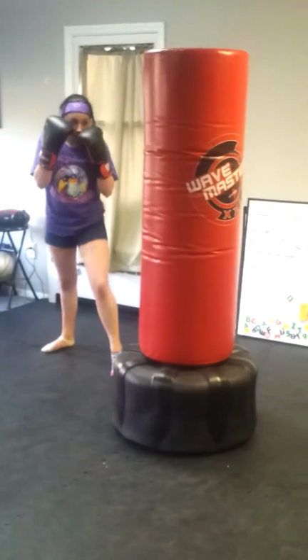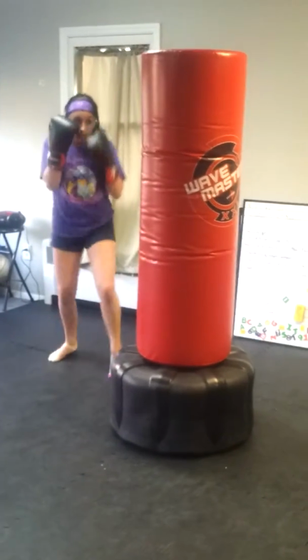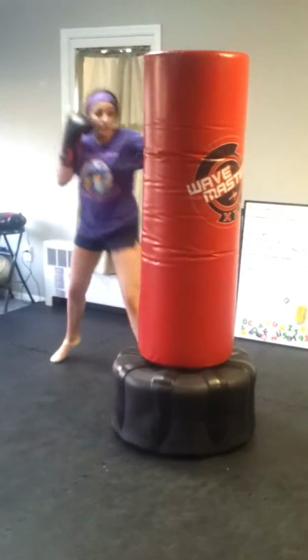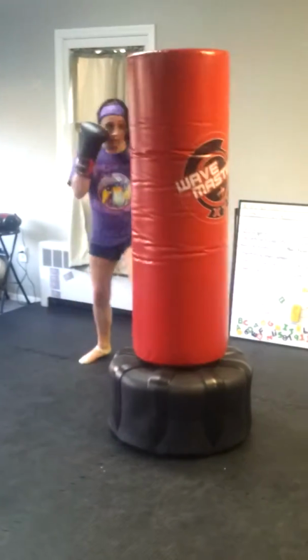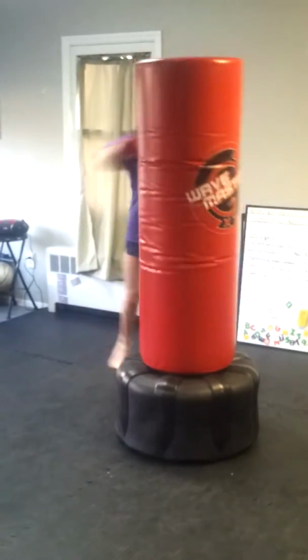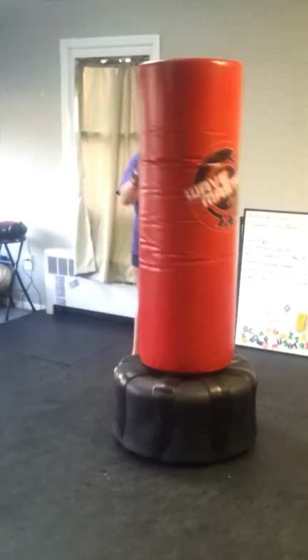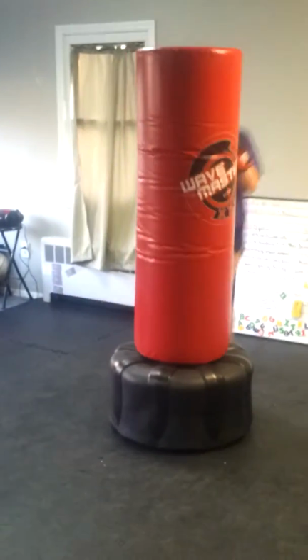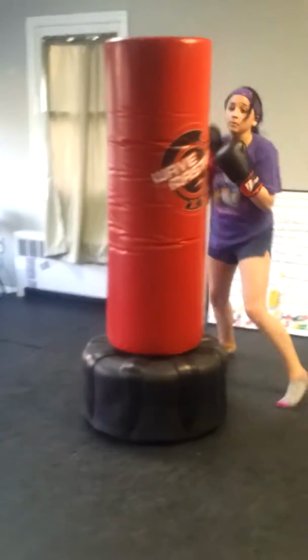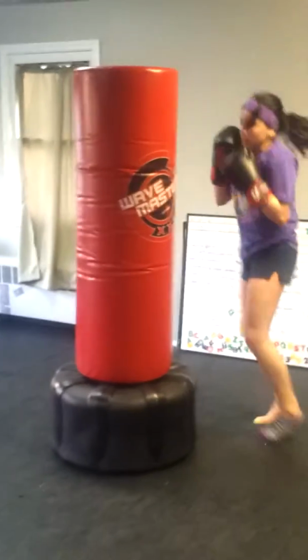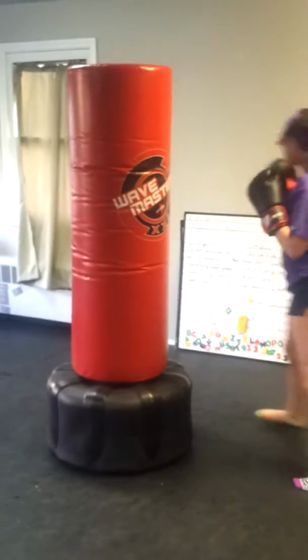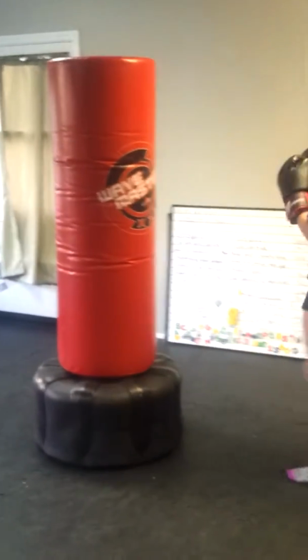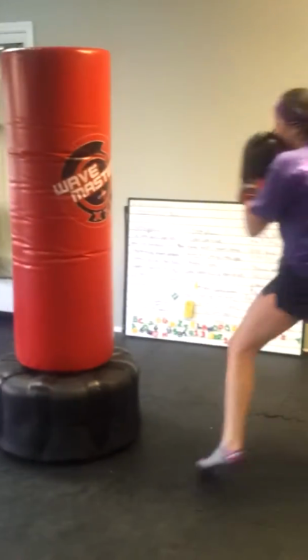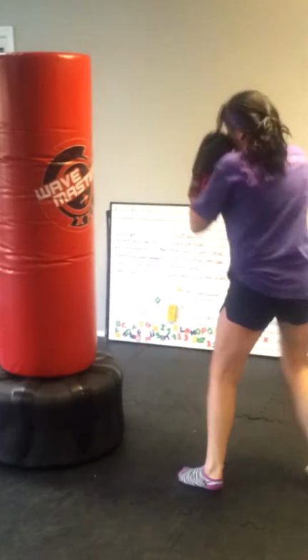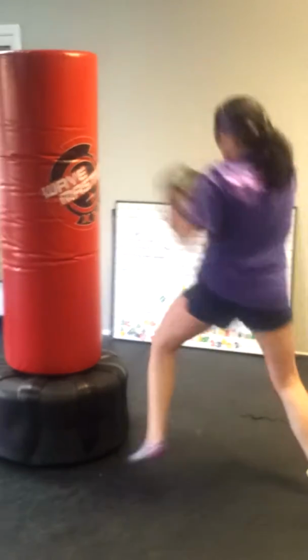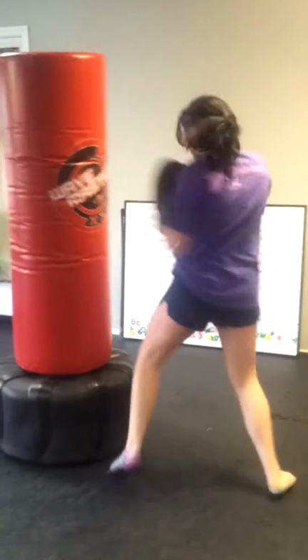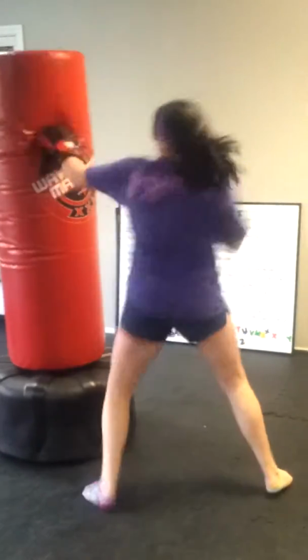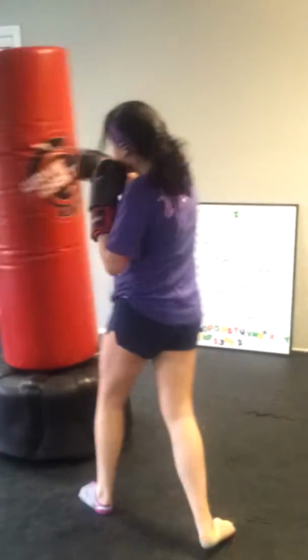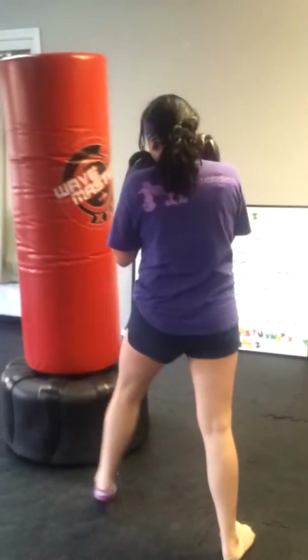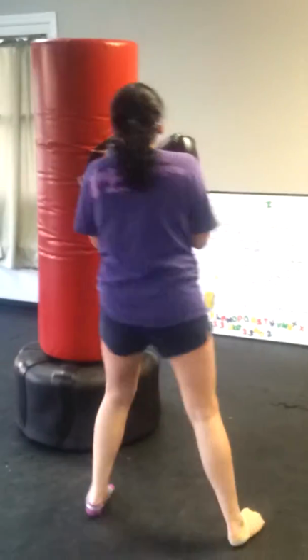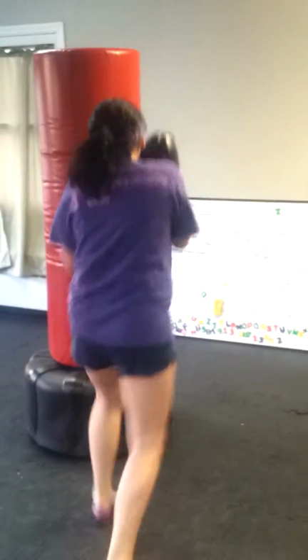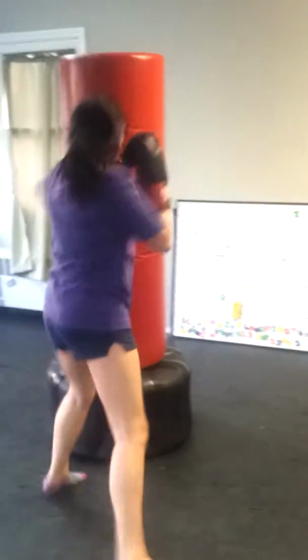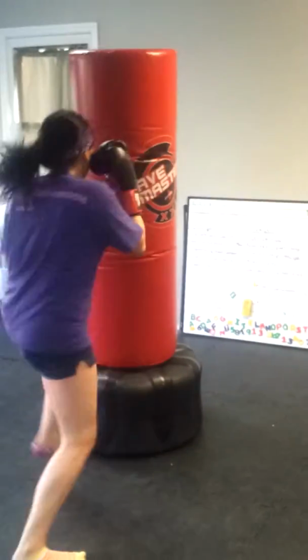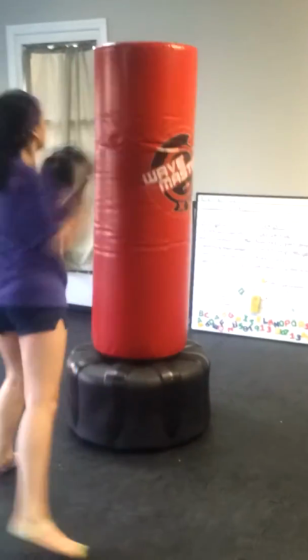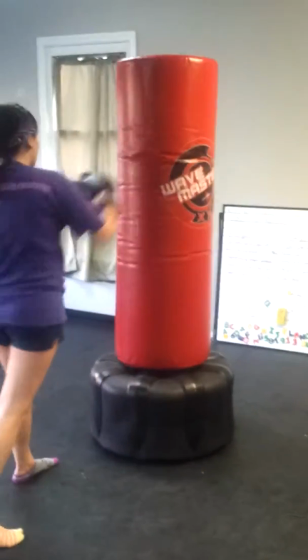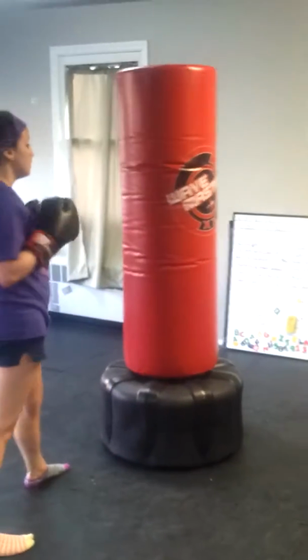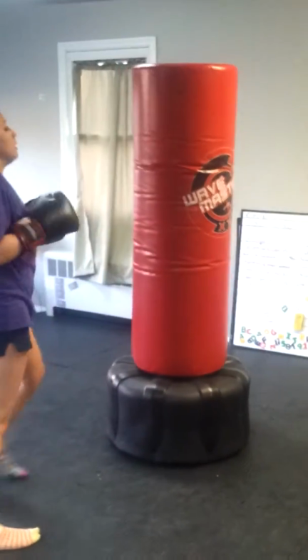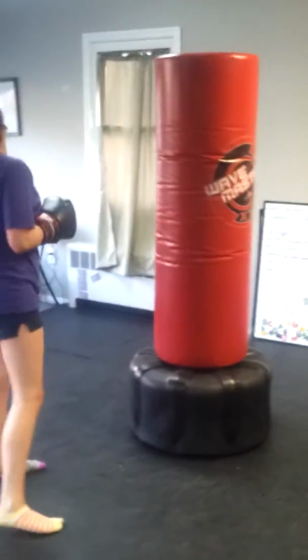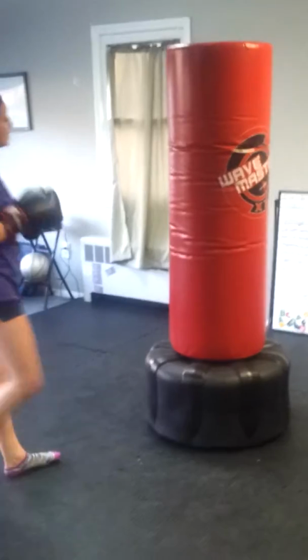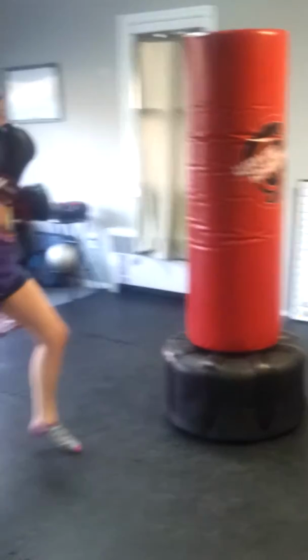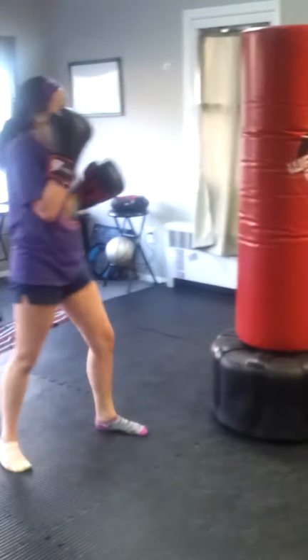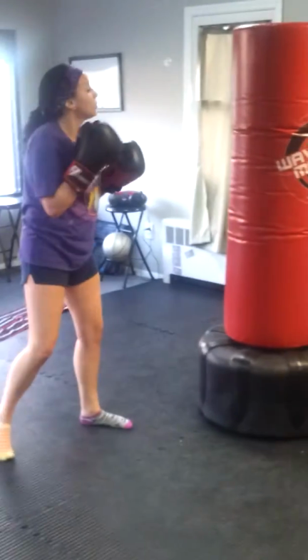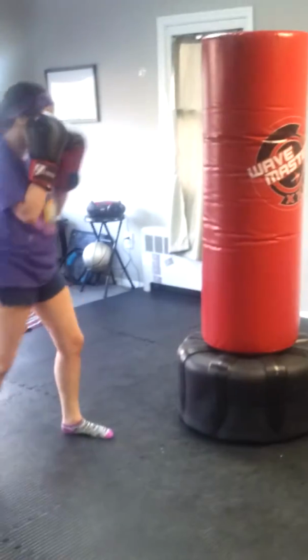10 seconds — burn out. Just jab cross, jab cross in one spot. Jab cross, jab cross. 10 seconds.